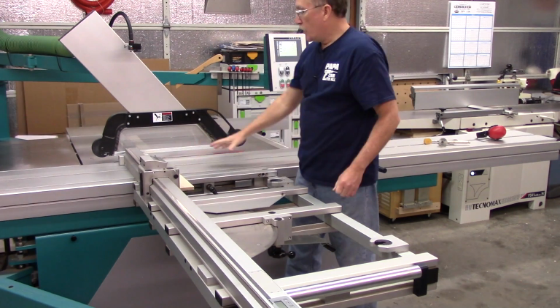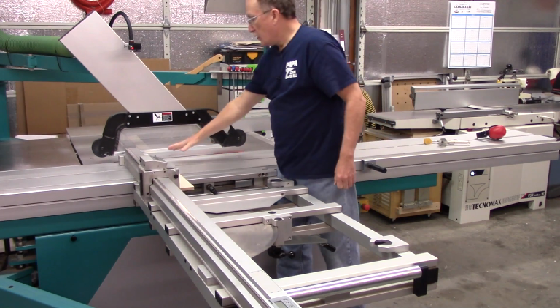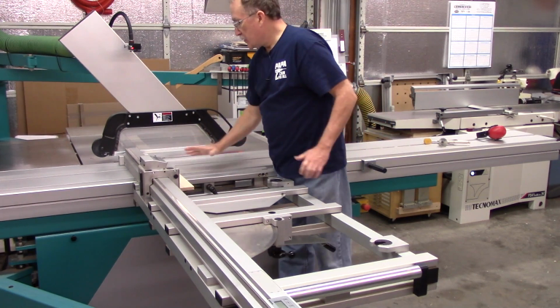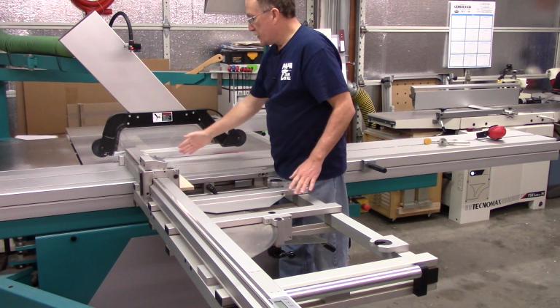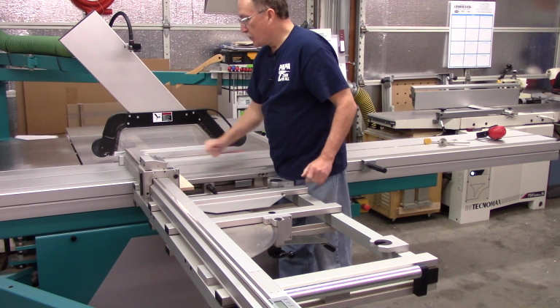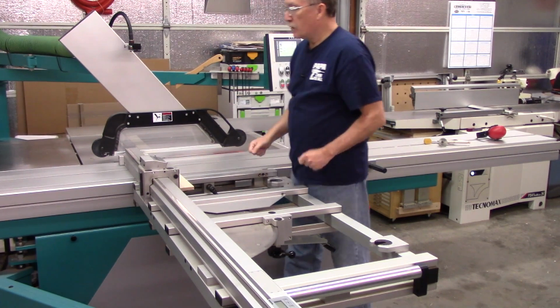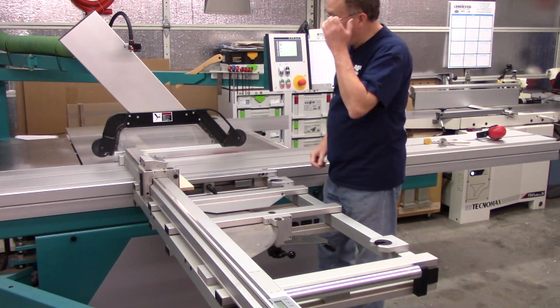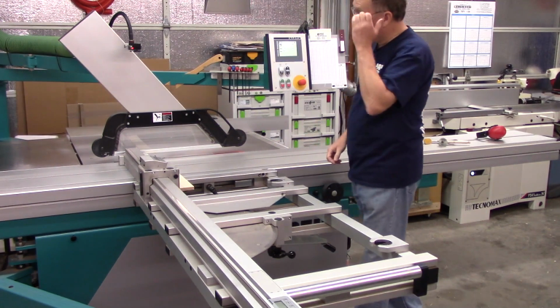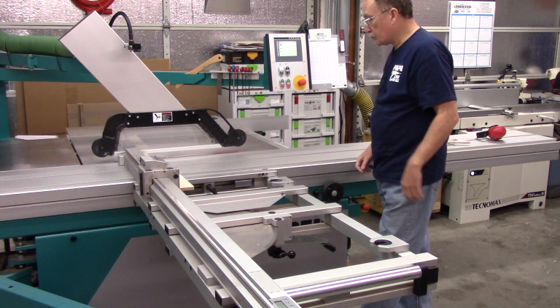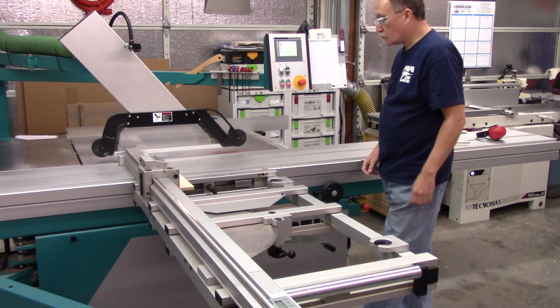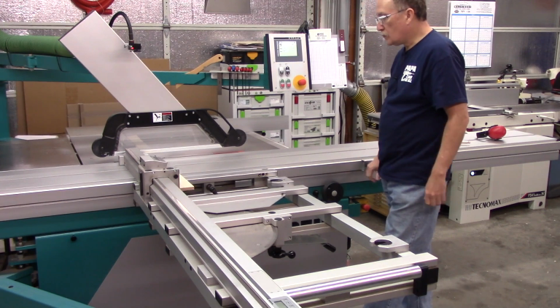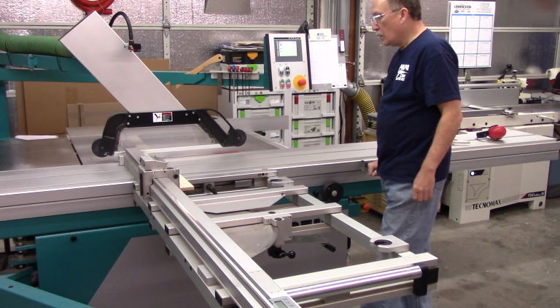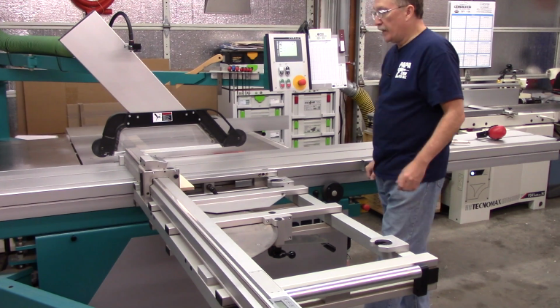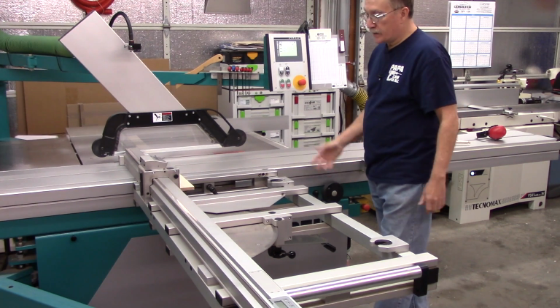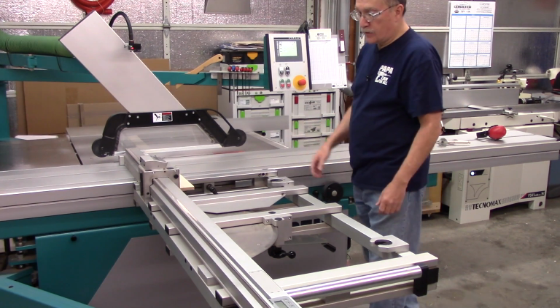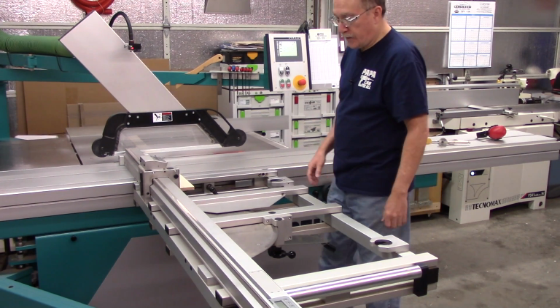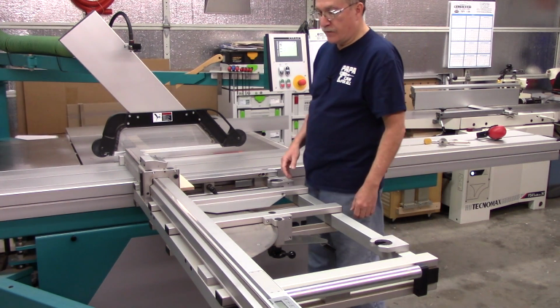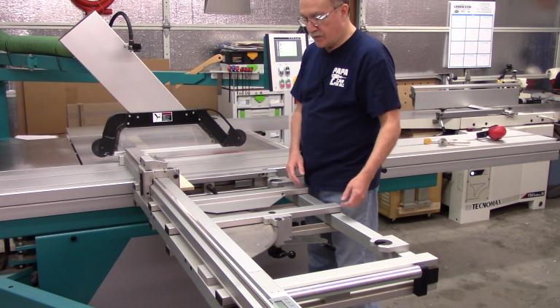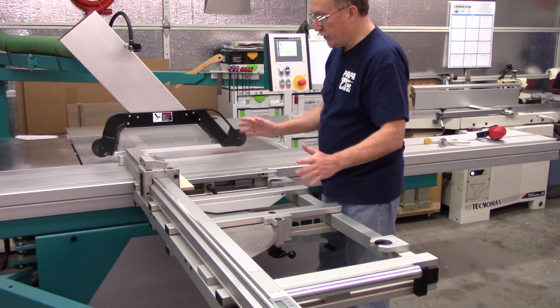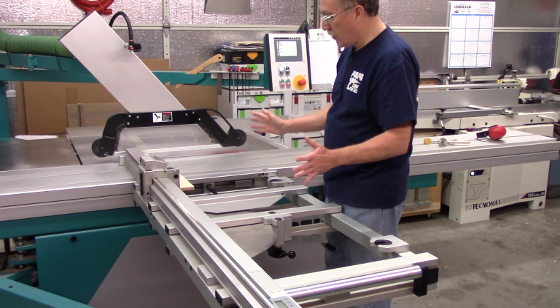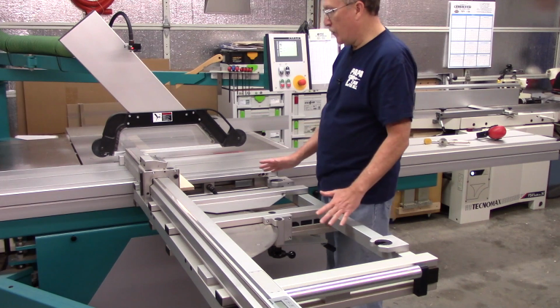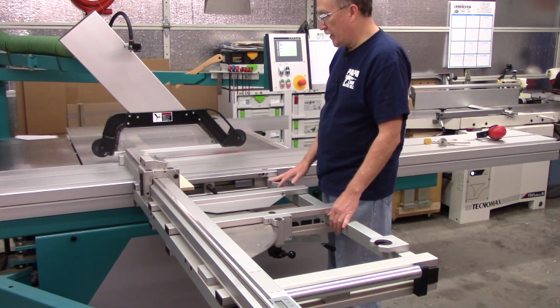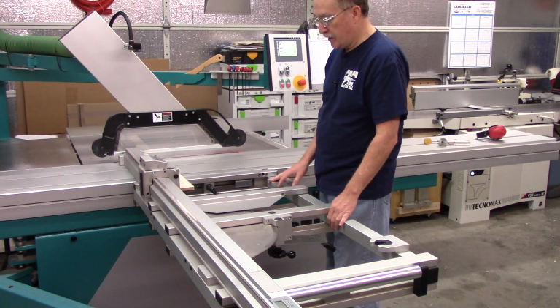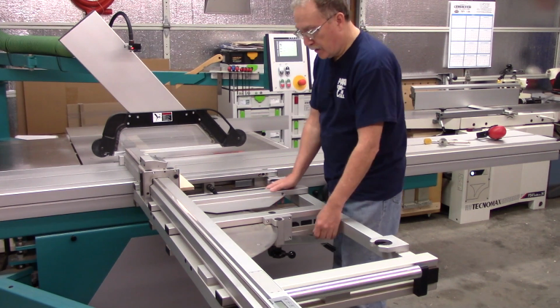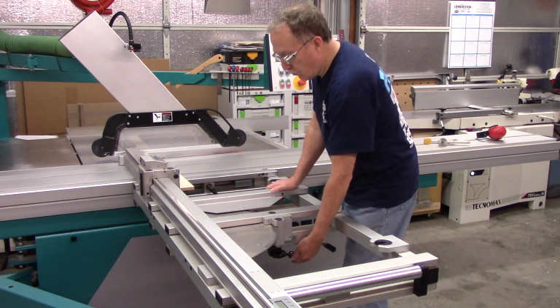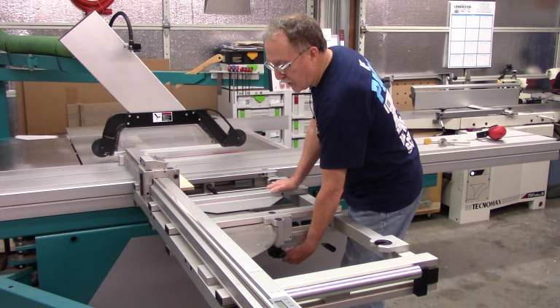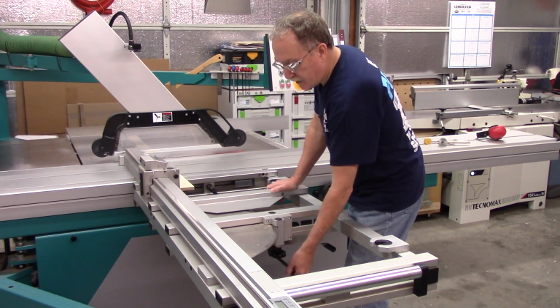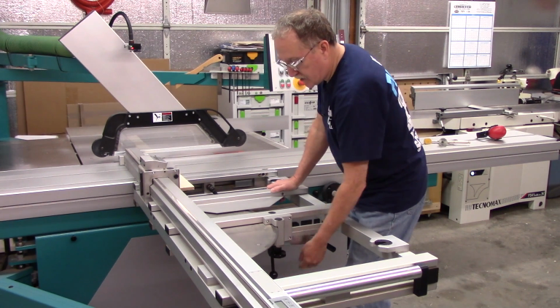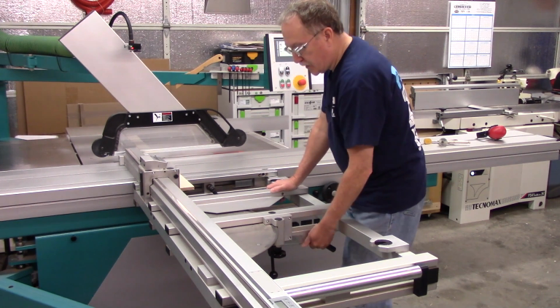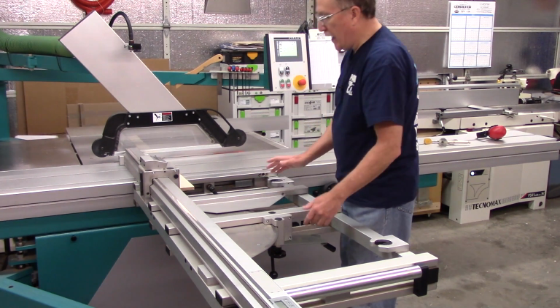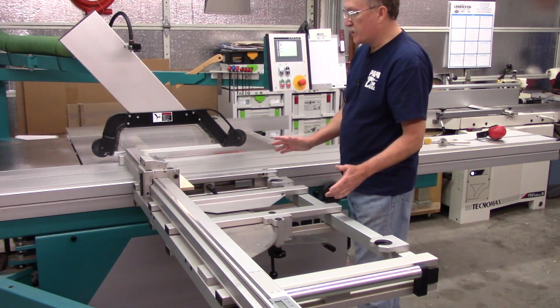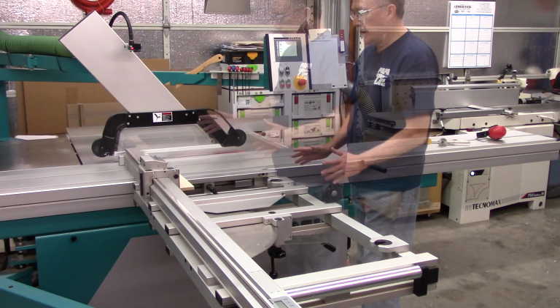I've pulled this away just for visual clarity and locked the table for ease of operation. So right now I'm at 90 degrees. What I mean by length compensation is what happens to your settings.